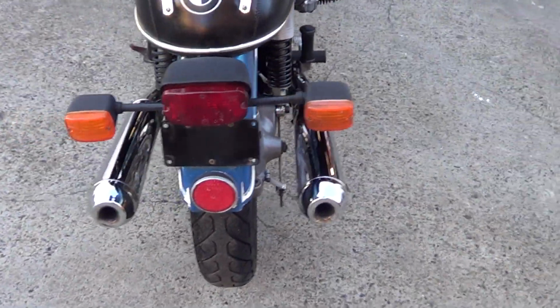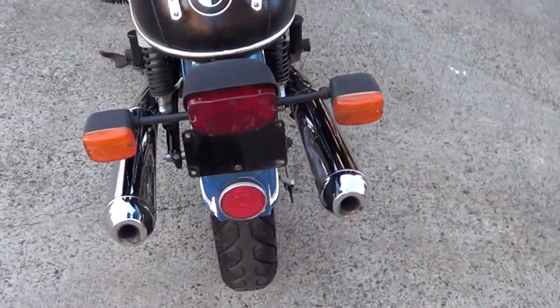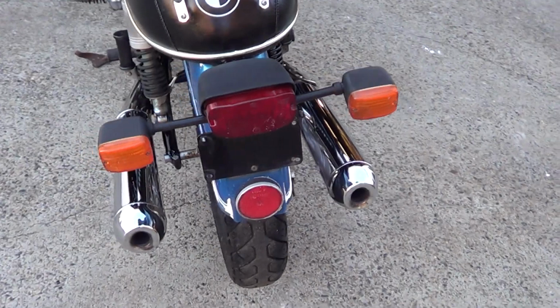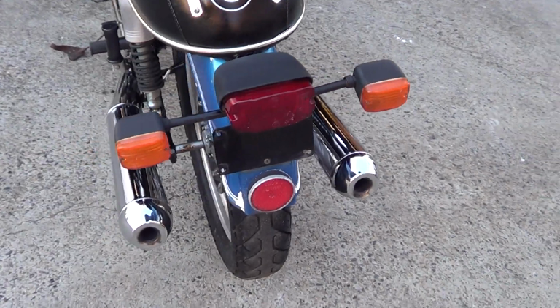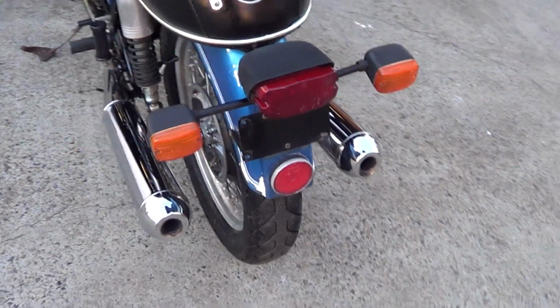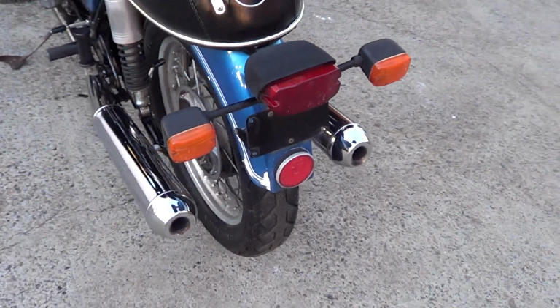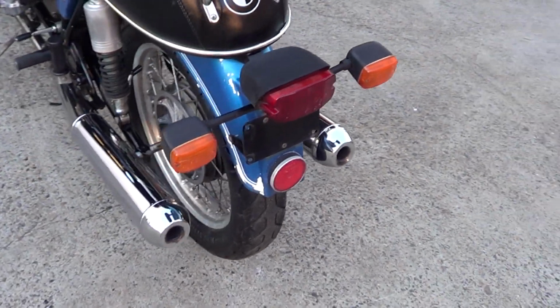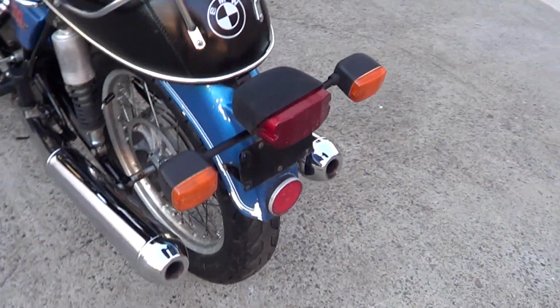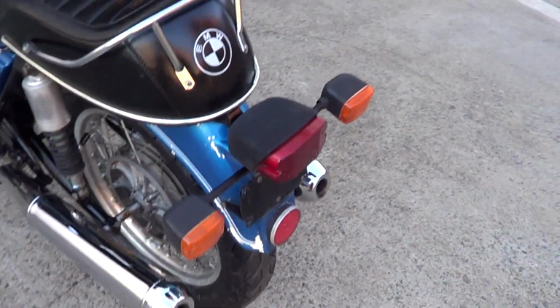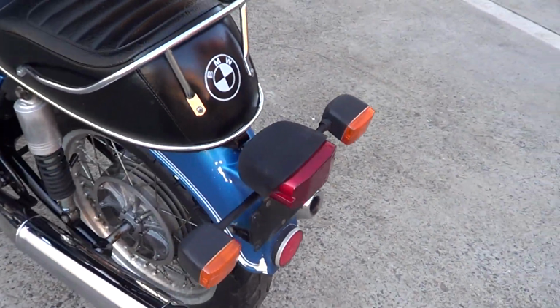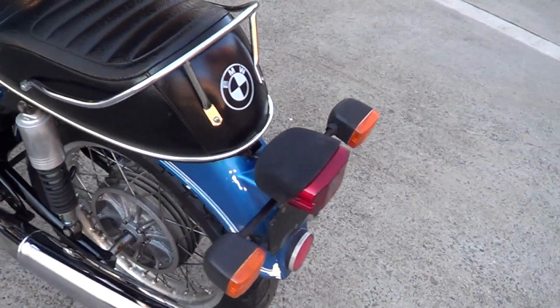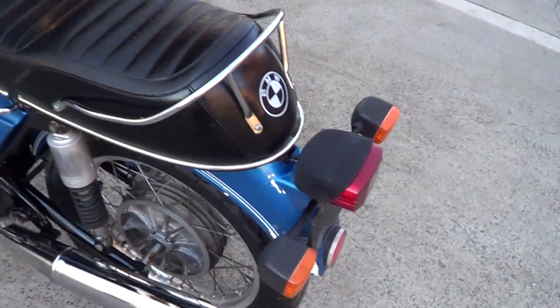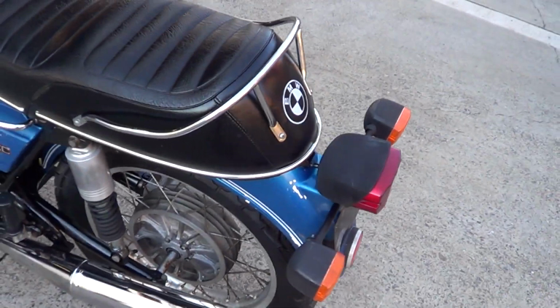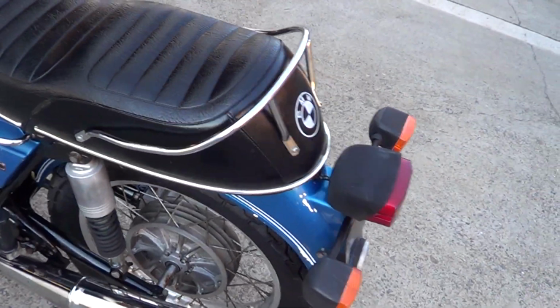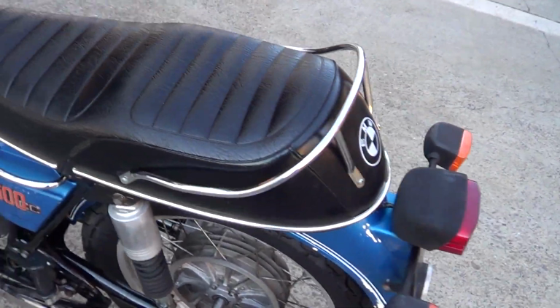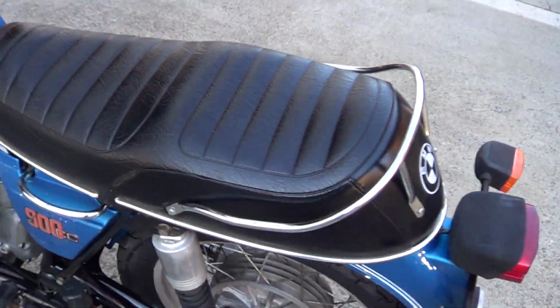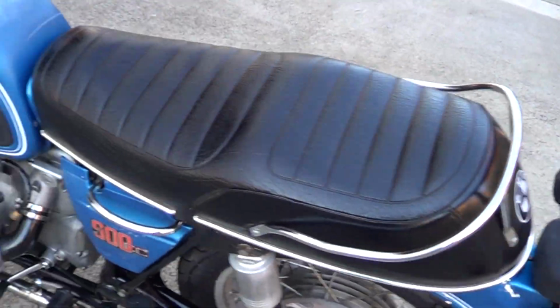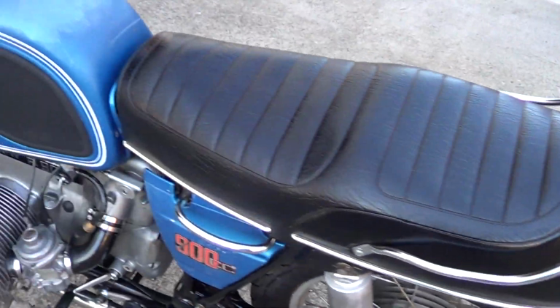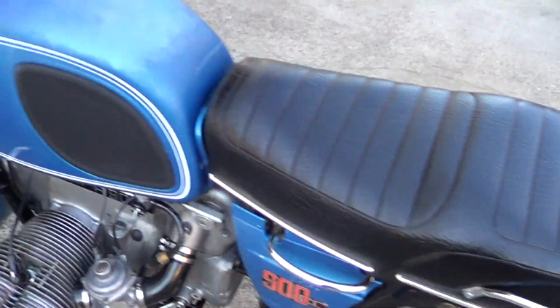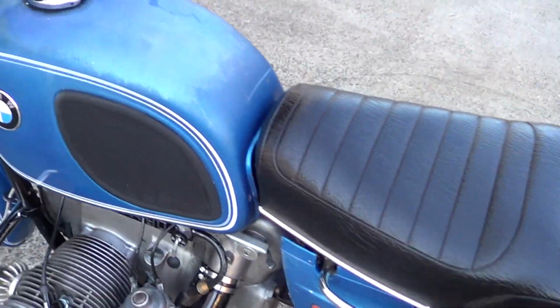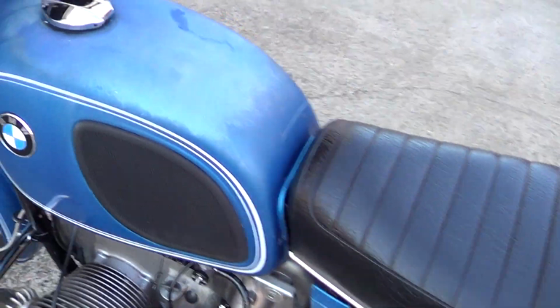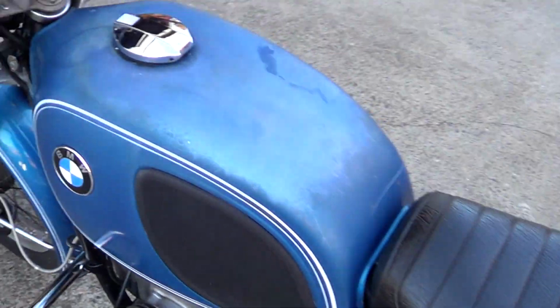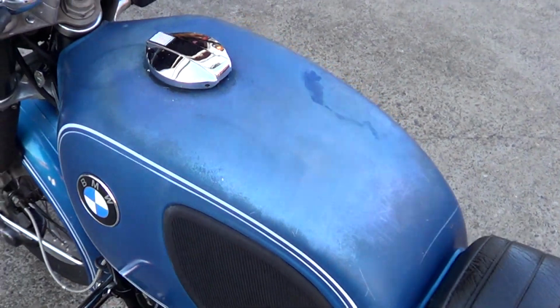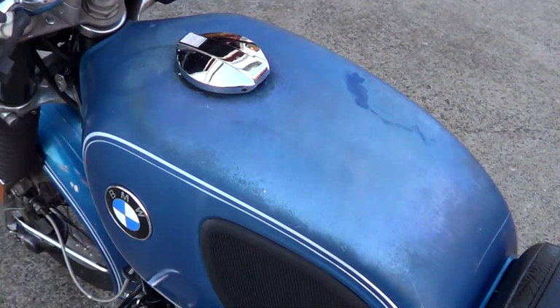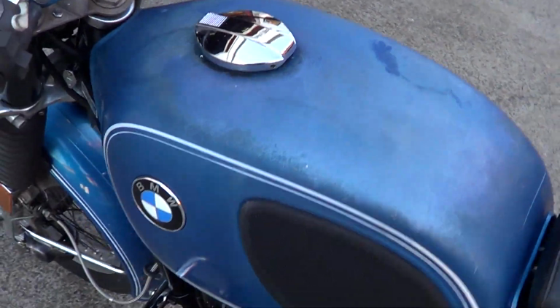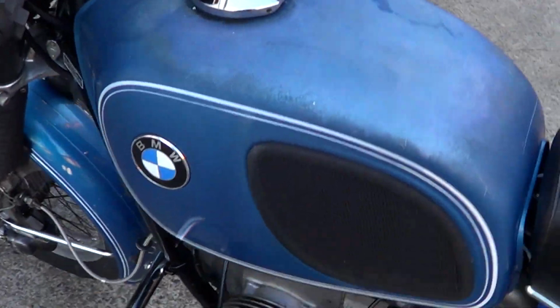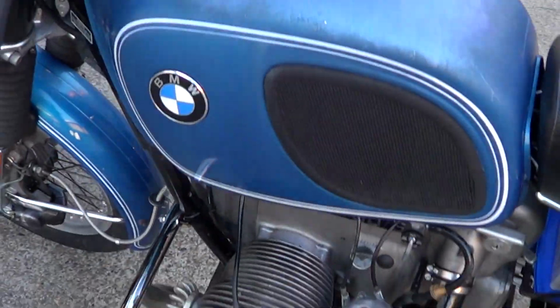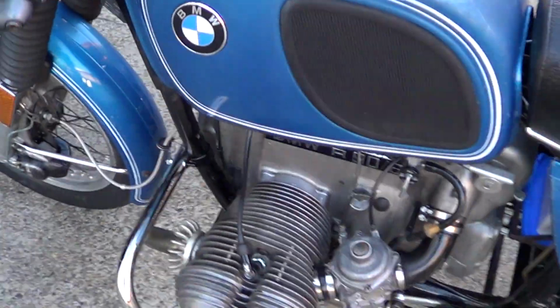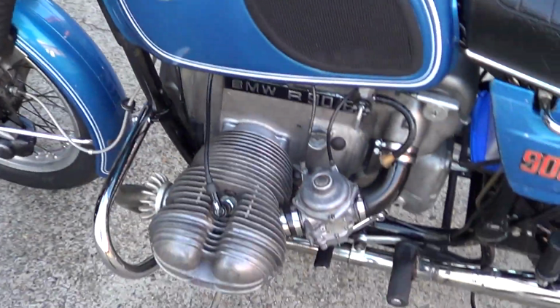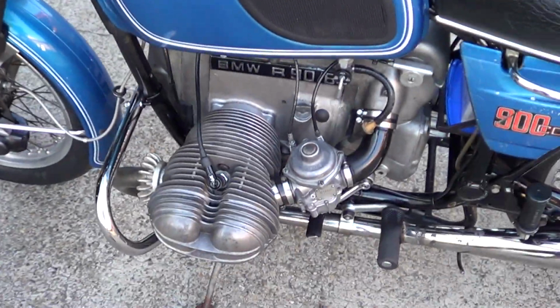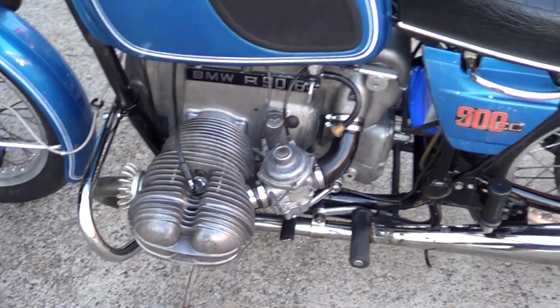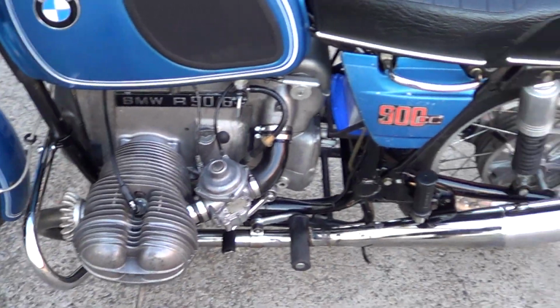The mufflers are really nice, good chrome on them, nice original seat. The paint's a little bit faded, but it hasn't been crashed.